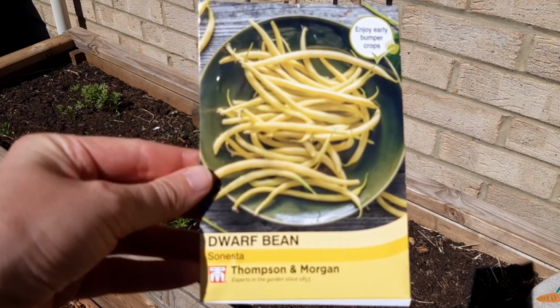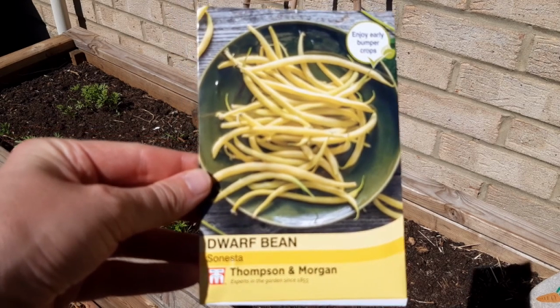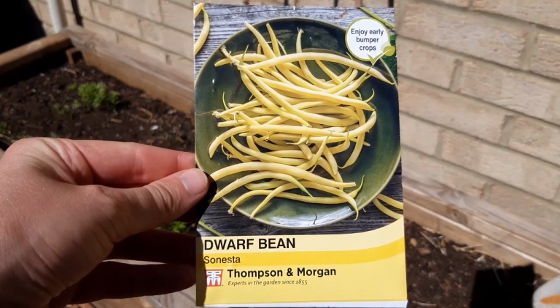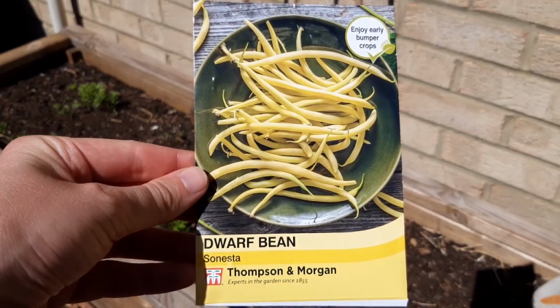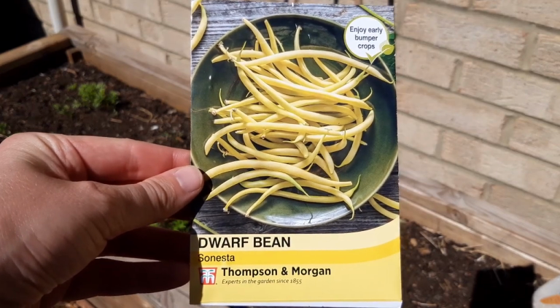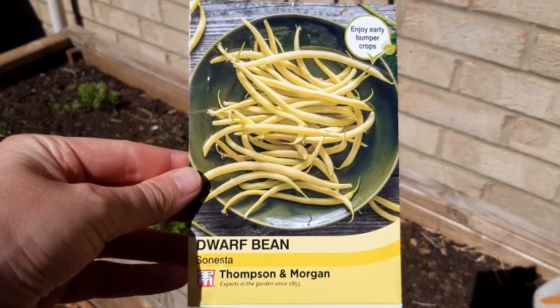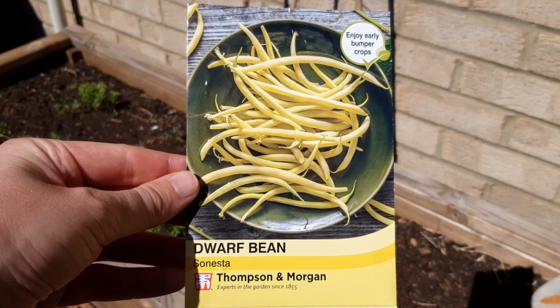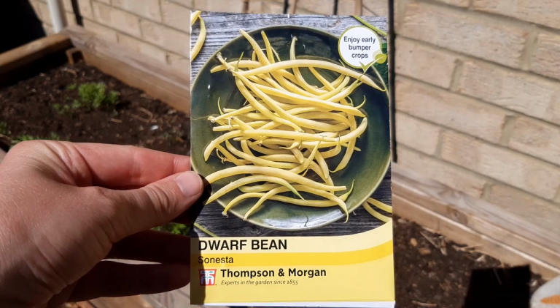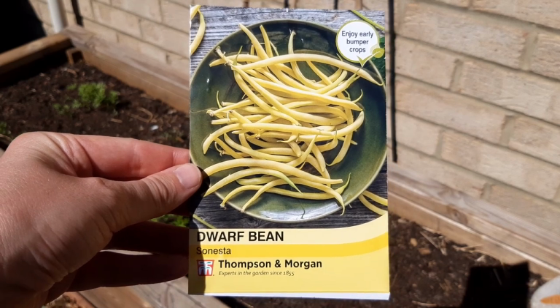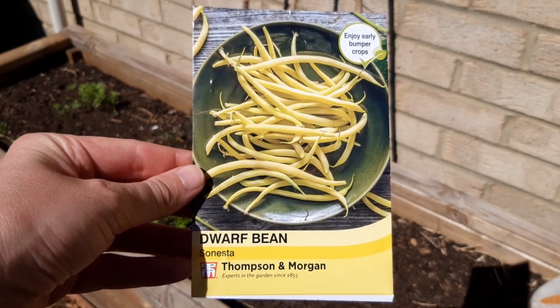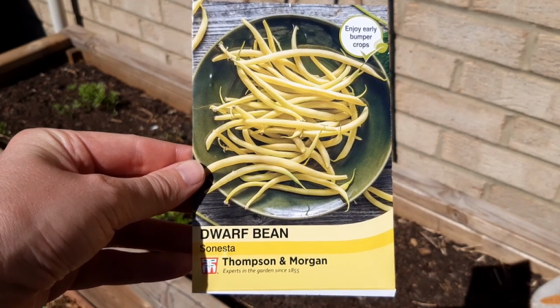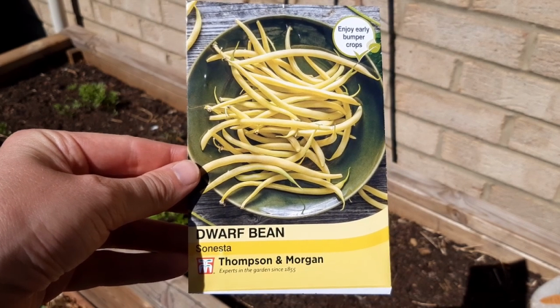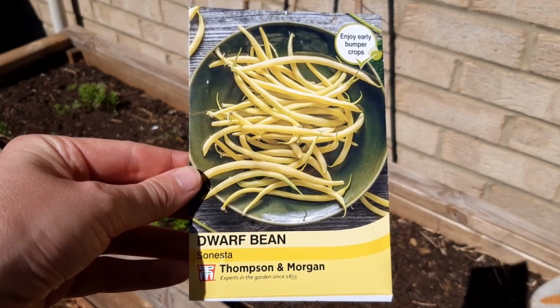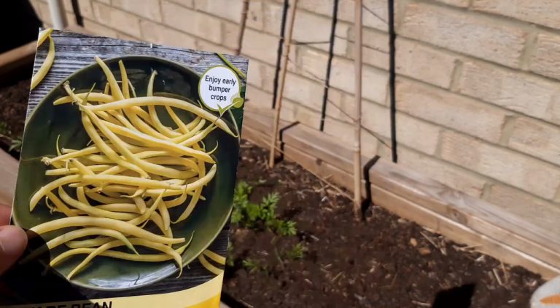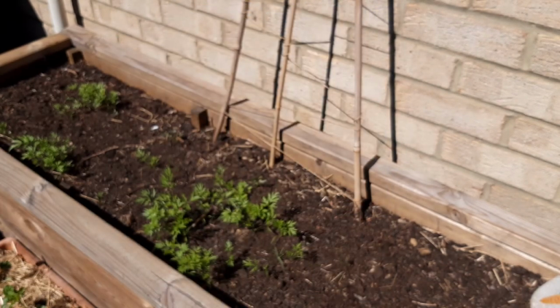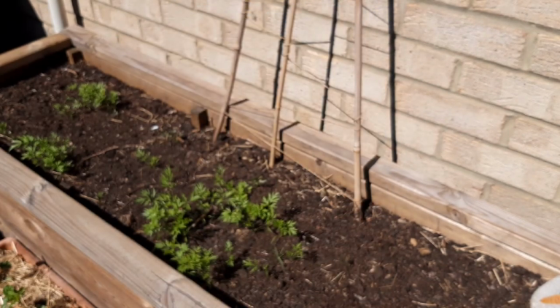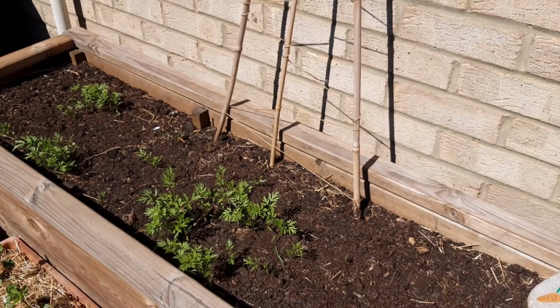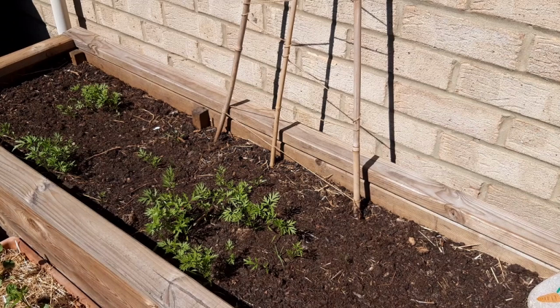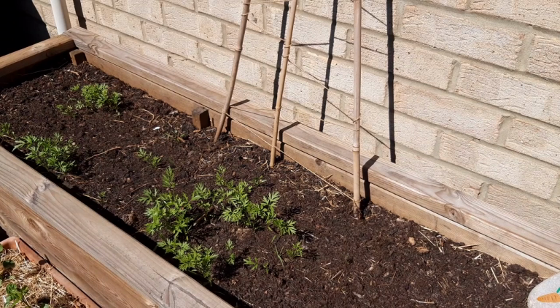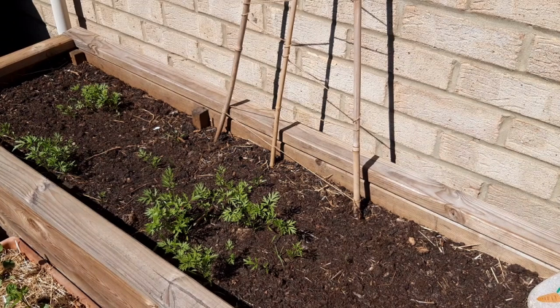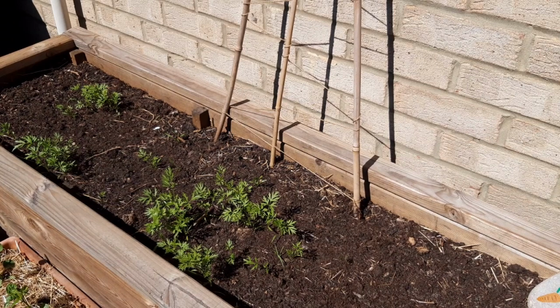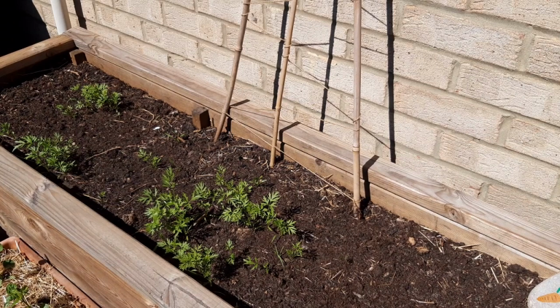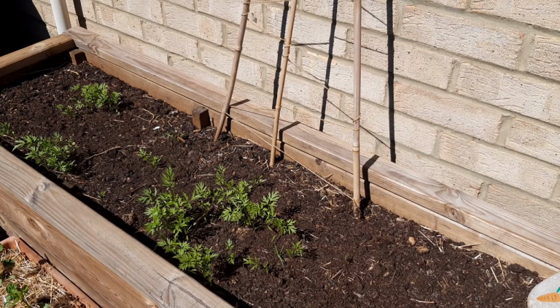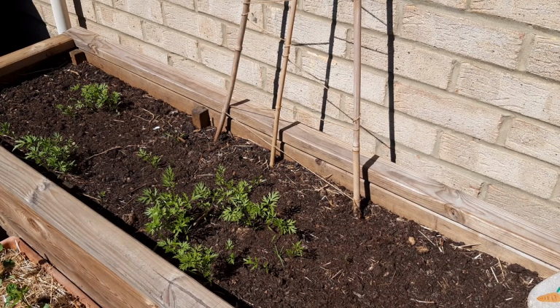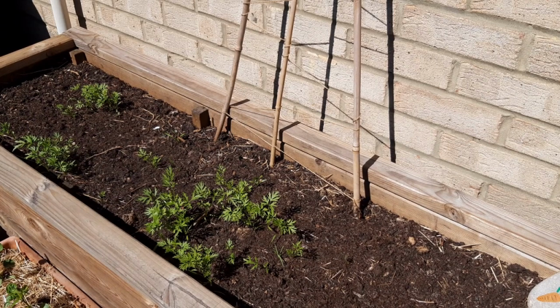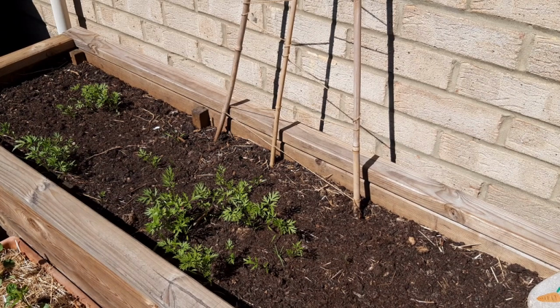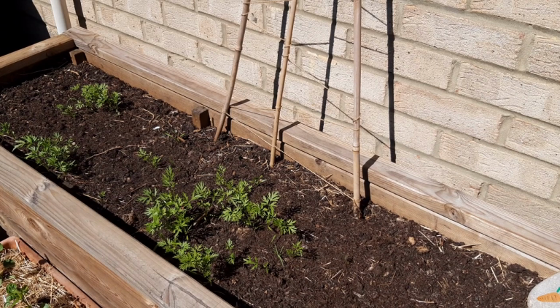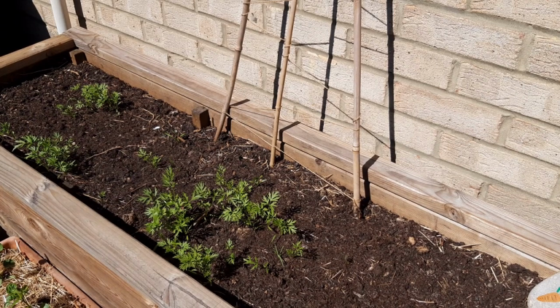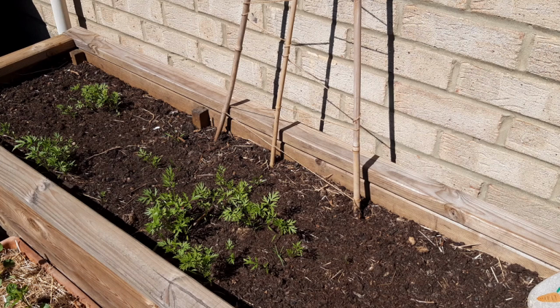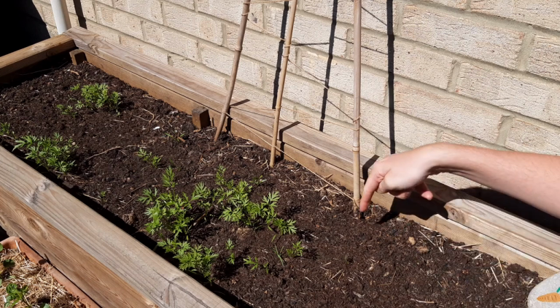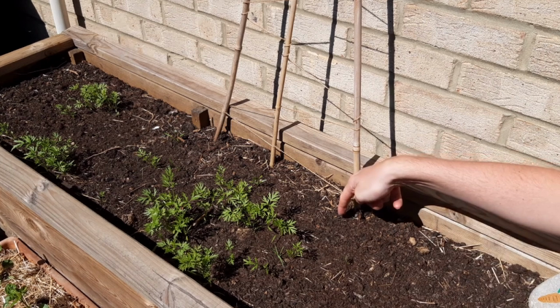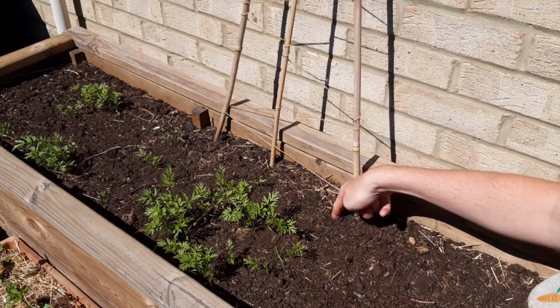This is the bean variety I'm going to grow this year — Sunesta, I think that's pronounced. And this bed currently has carrot seedlings in it. I'm going to grow the dwarf beans at the back of the bed where I've created this pyramid of bamboo canes and string.